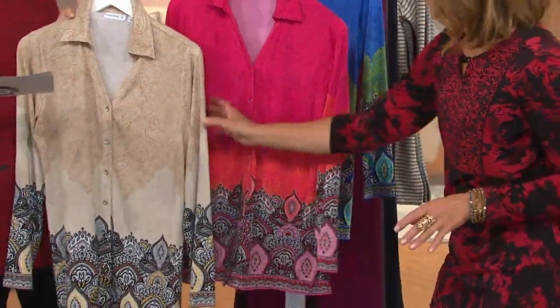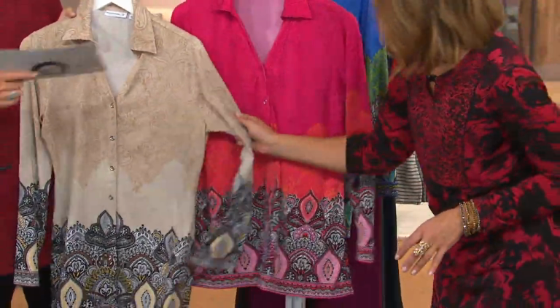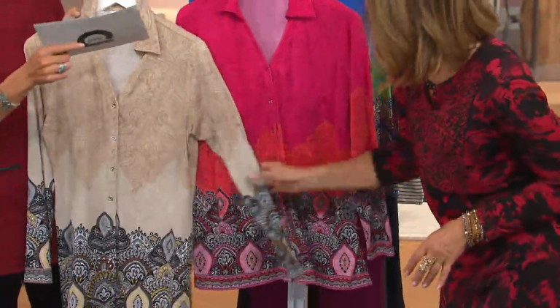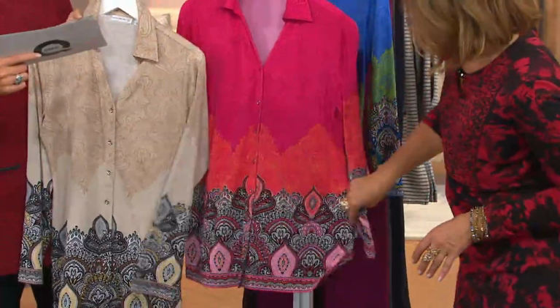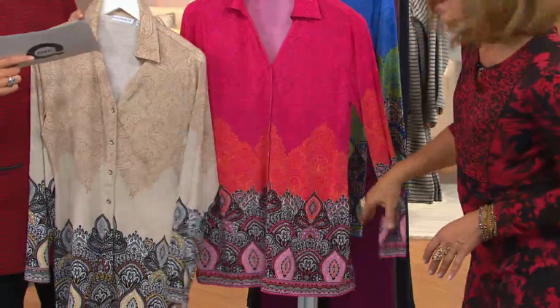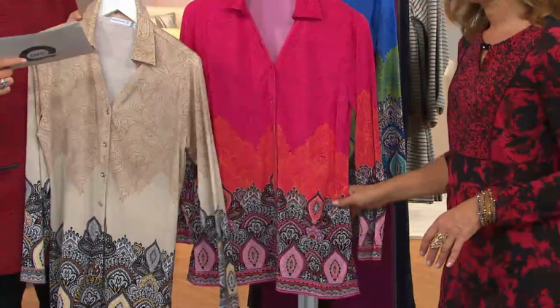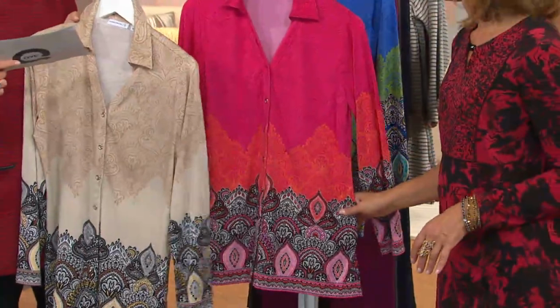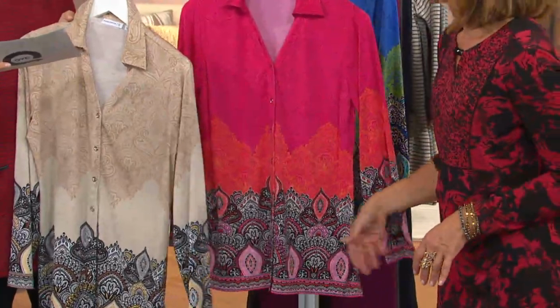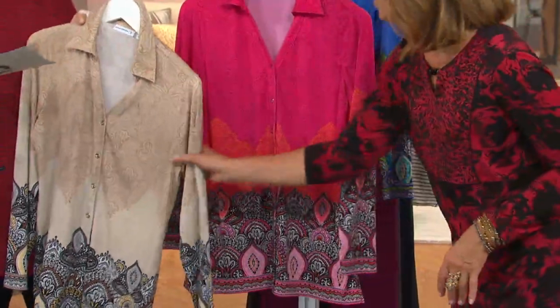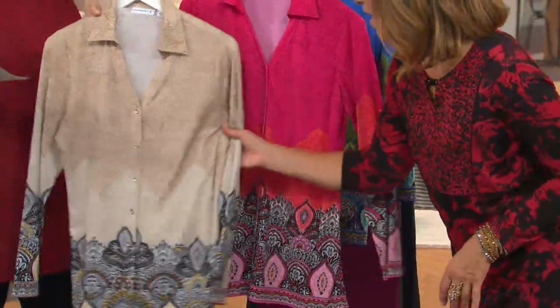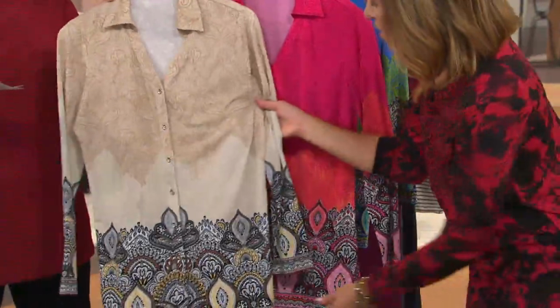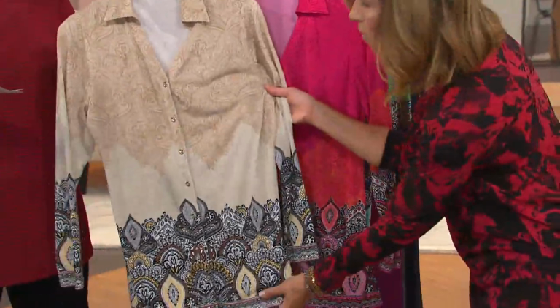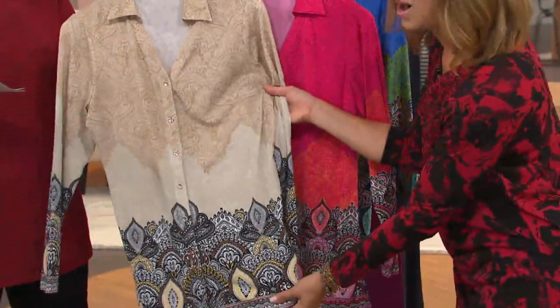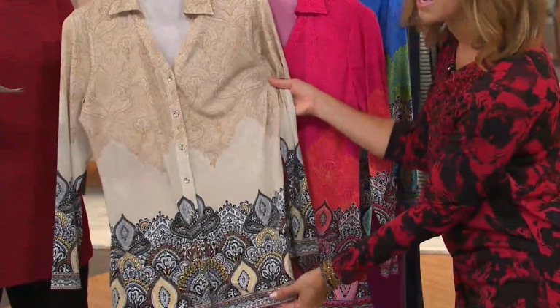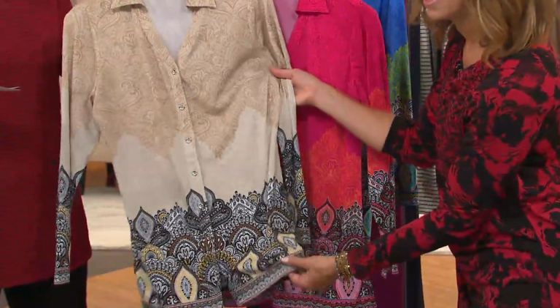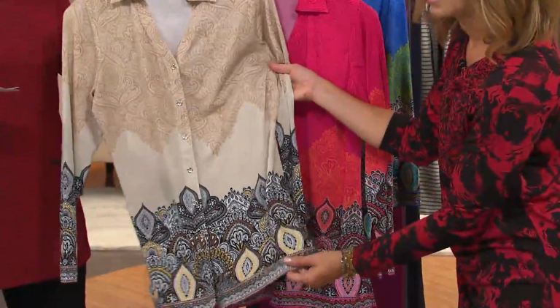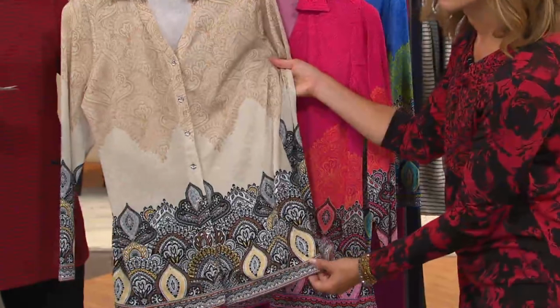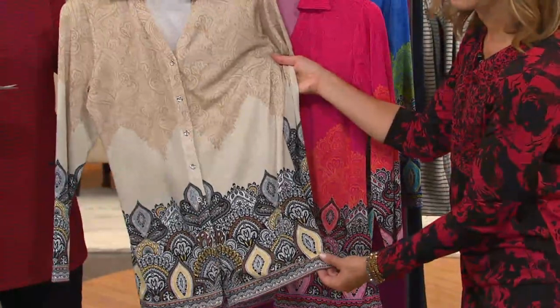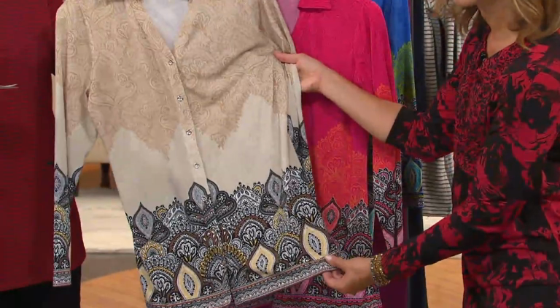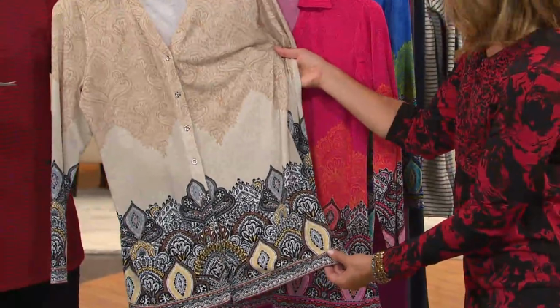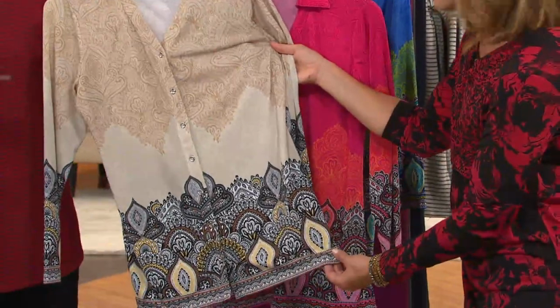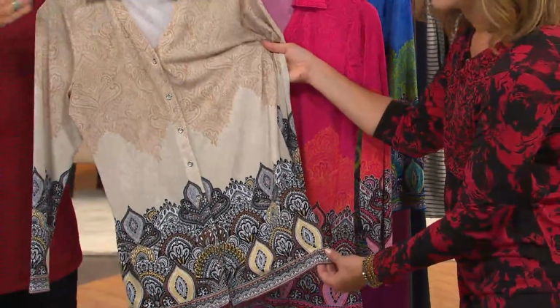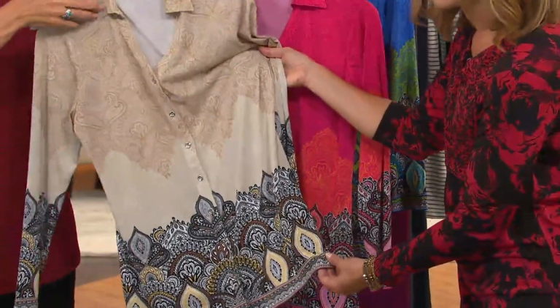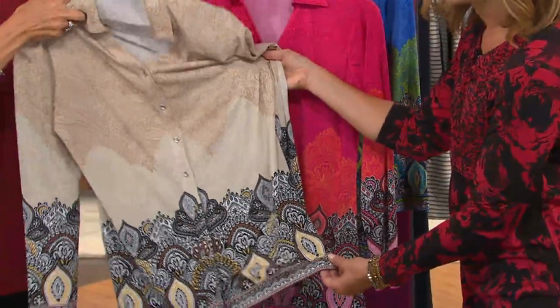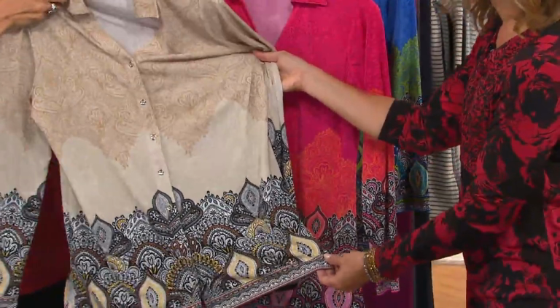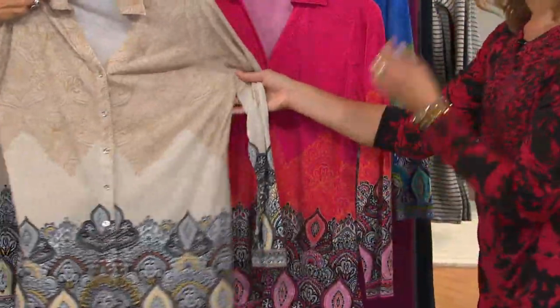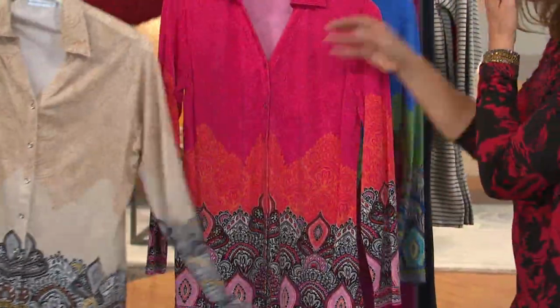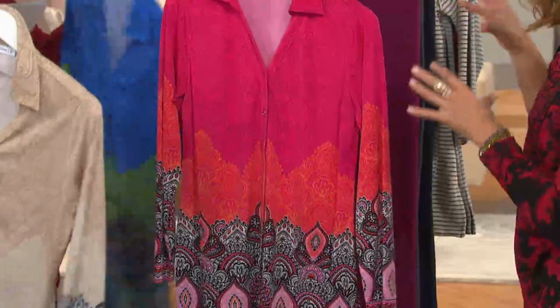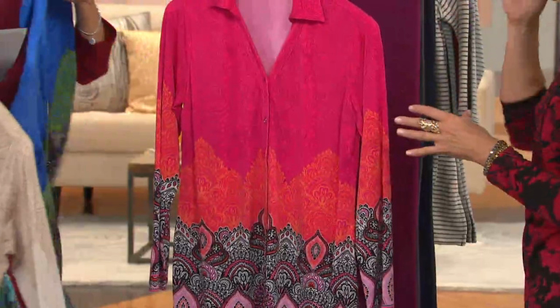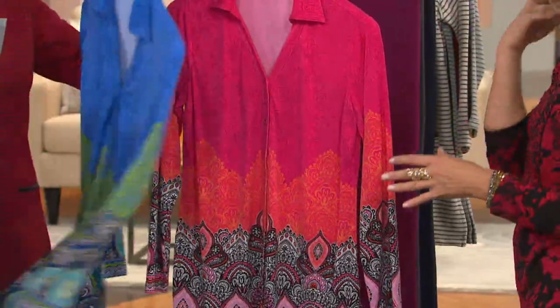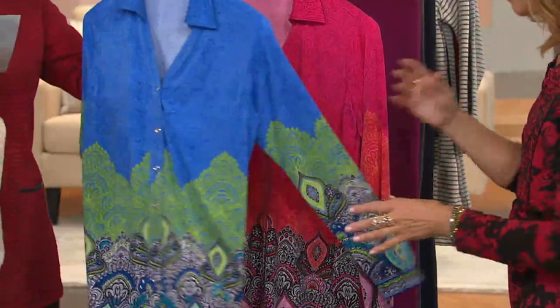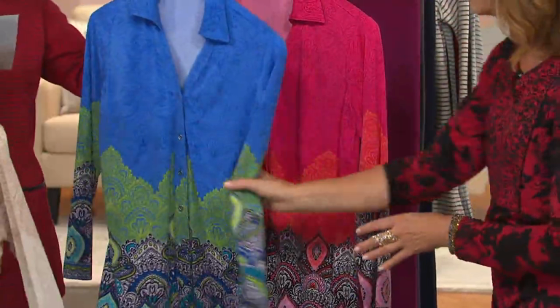The one you're seeing up front is pink — we have extra extra small through 3X. Here's the neutral, extra extra small through 2X. Look at the colors in there. I love this. Wait until you see them on the girls — here's the blue!